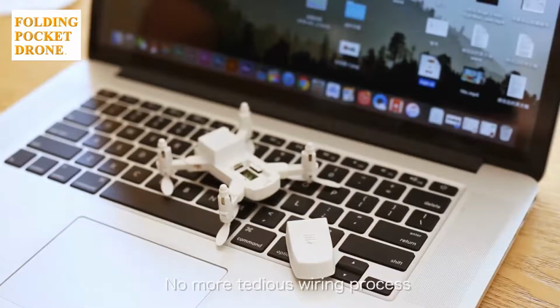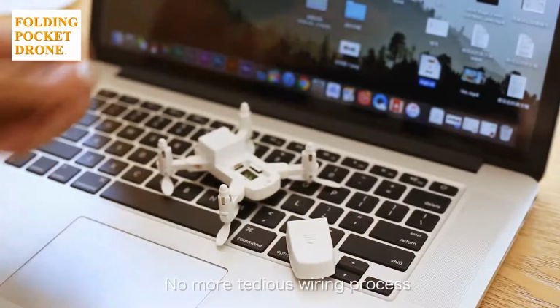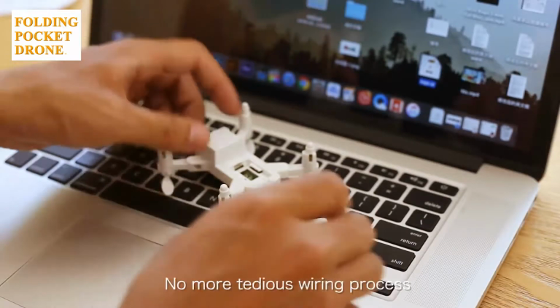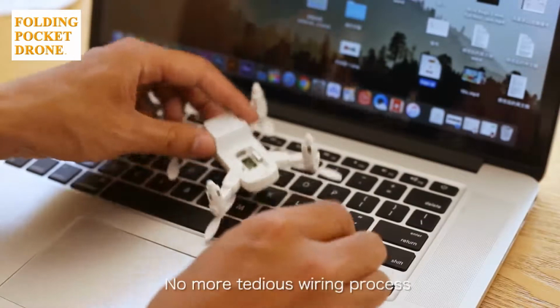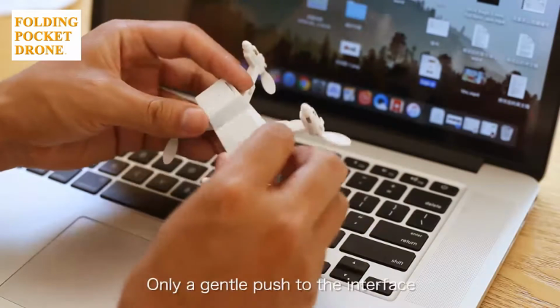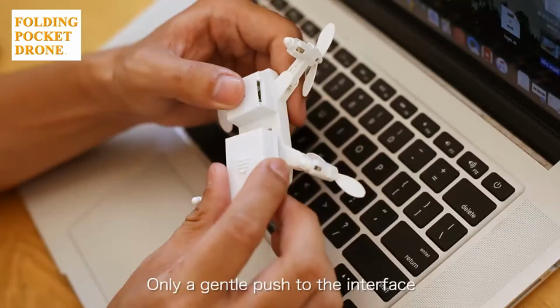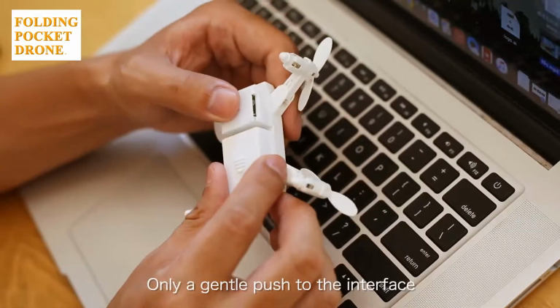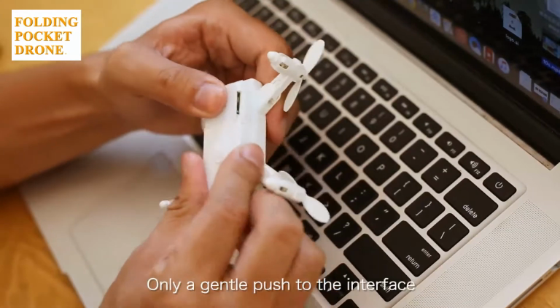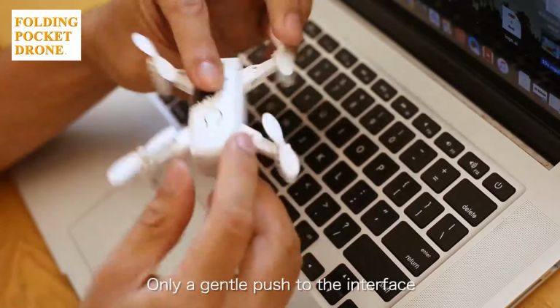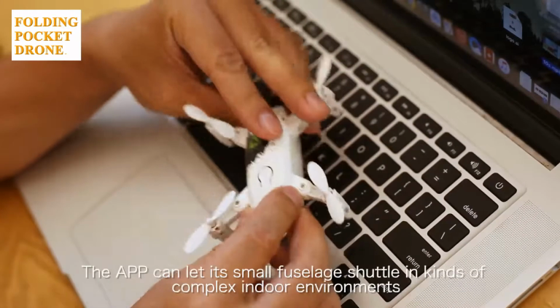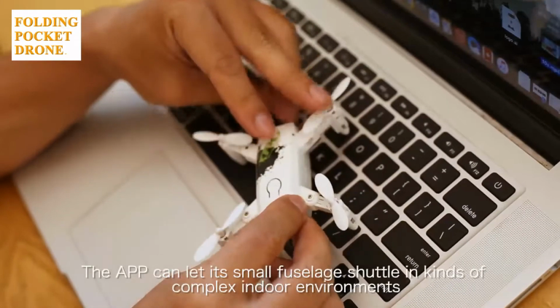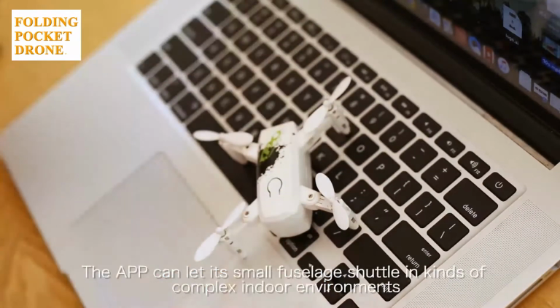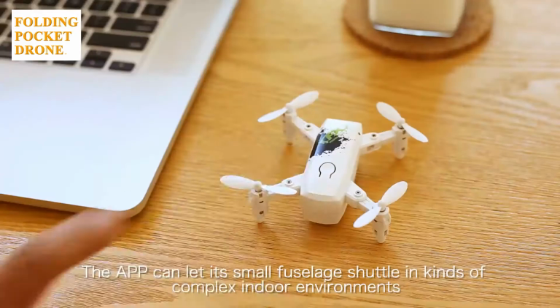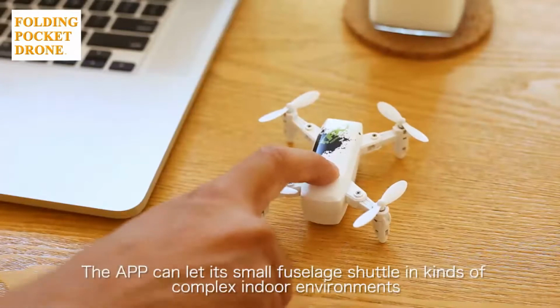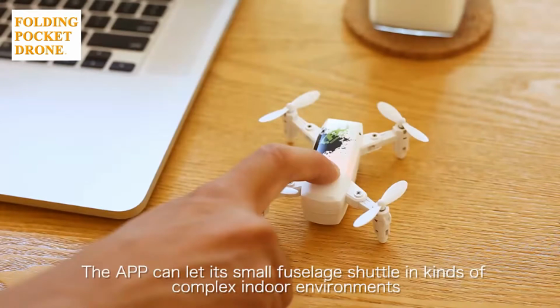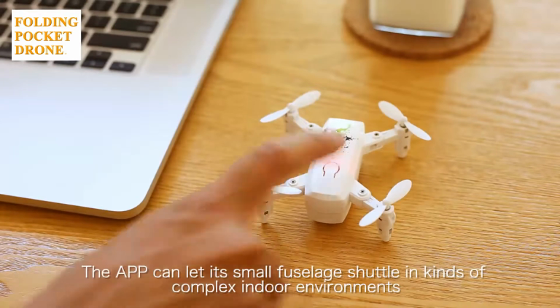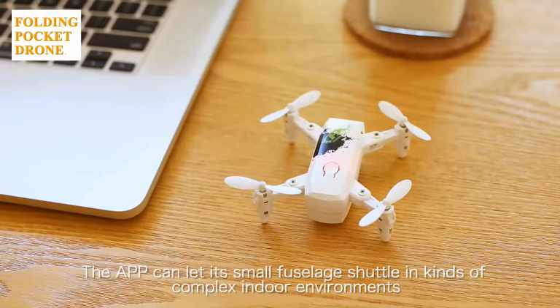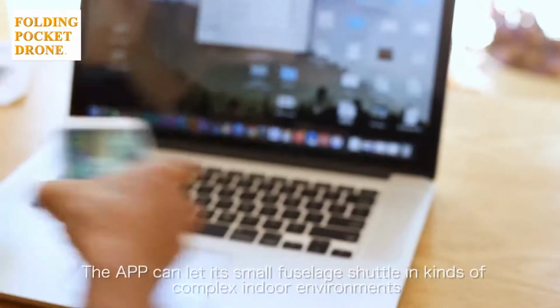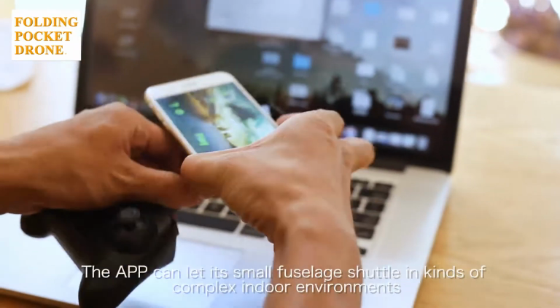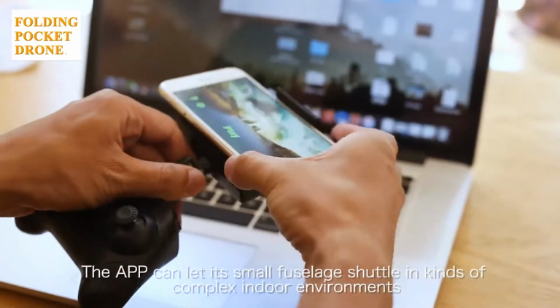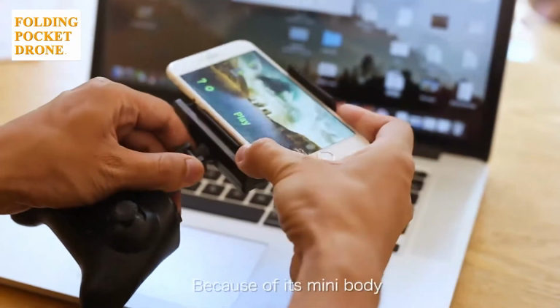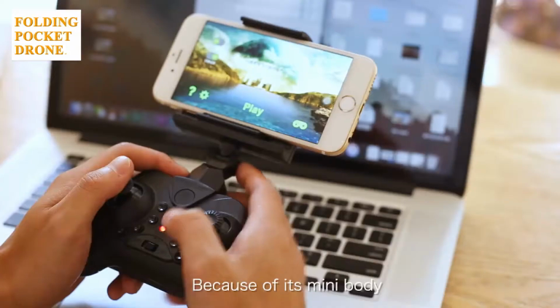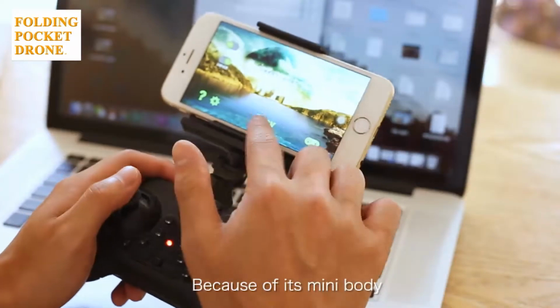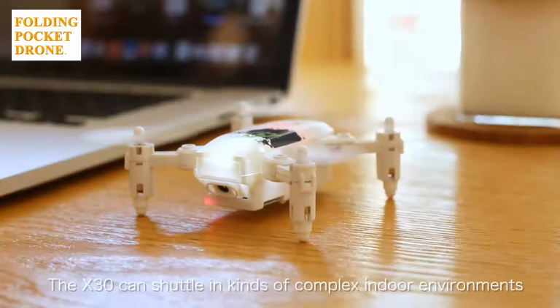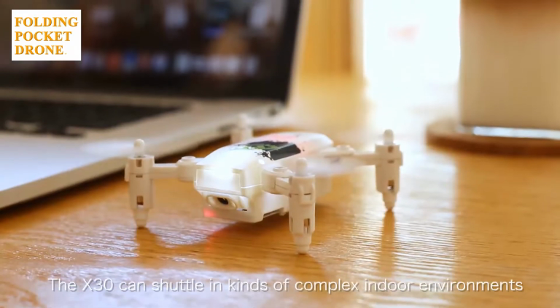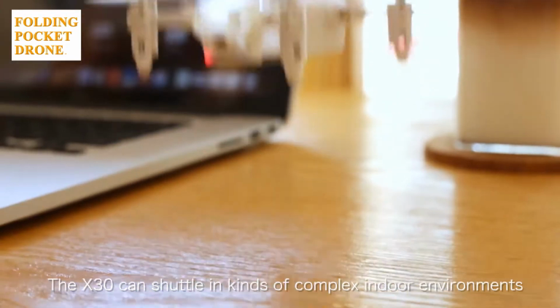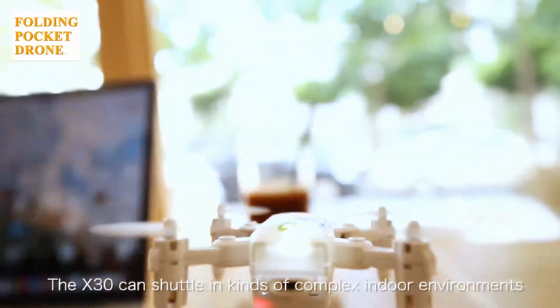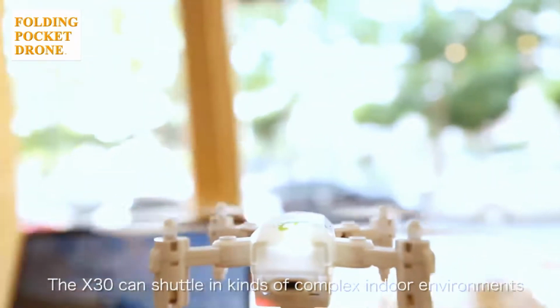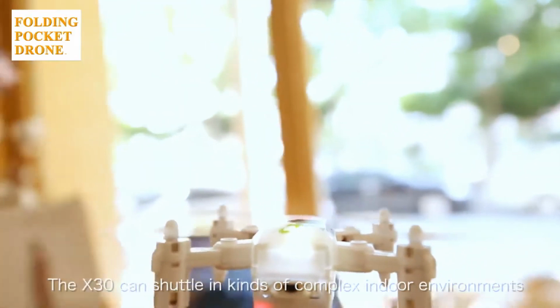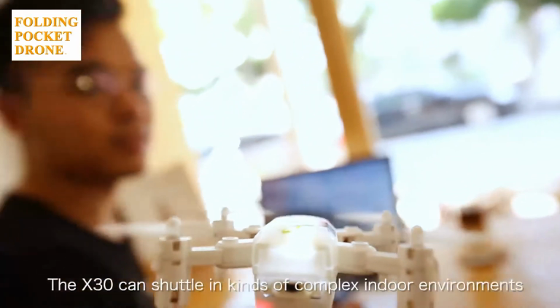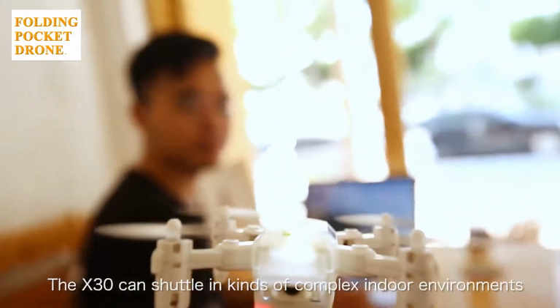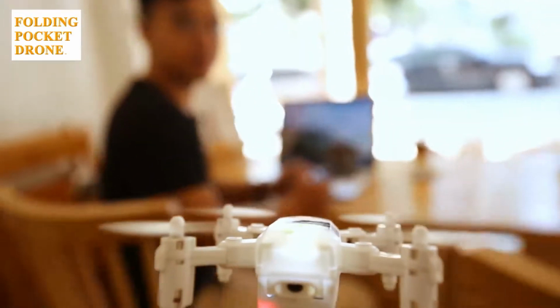No more tedious wiring process — just a gentle push to the interface. The app can let its small body cast a large shadow in all kinds of complex indoor environments. Because of its mini-body, the X-30 can fly in all kinds of complex indoor environments.